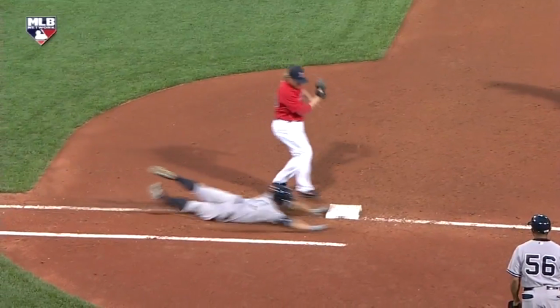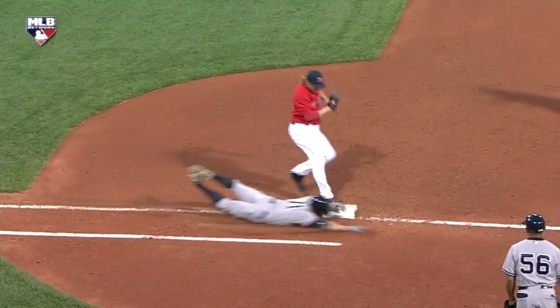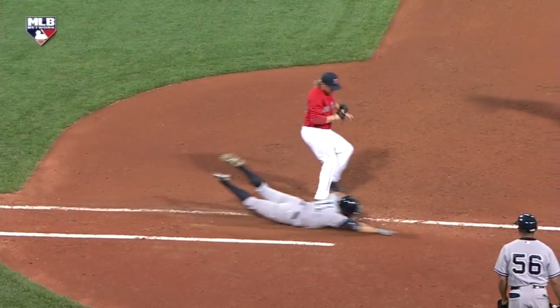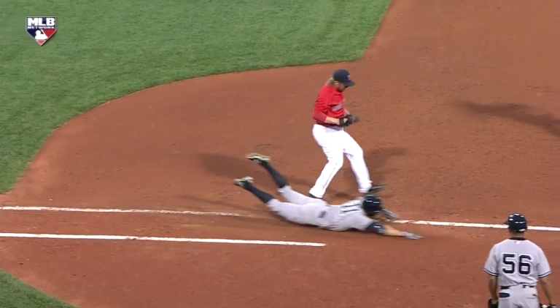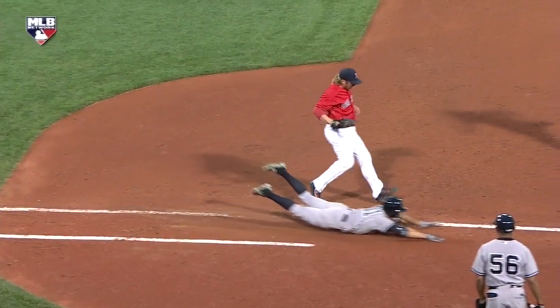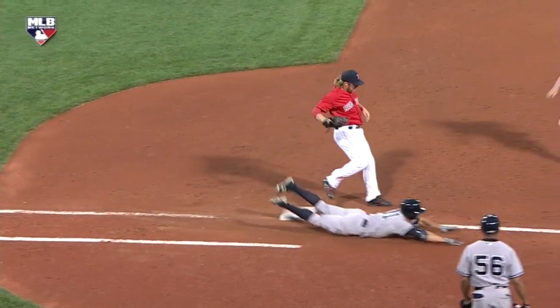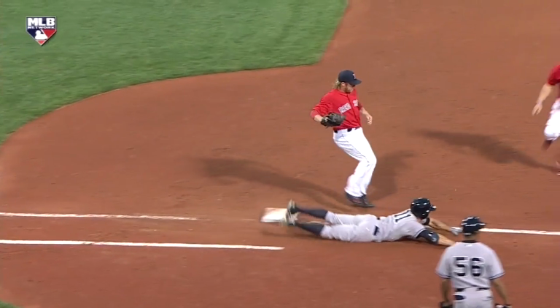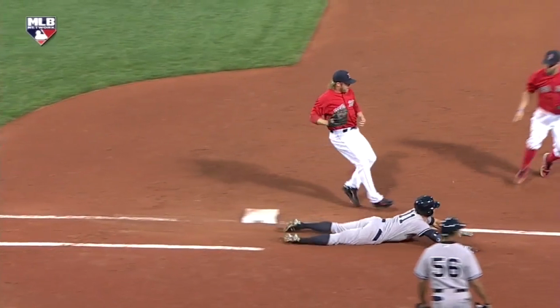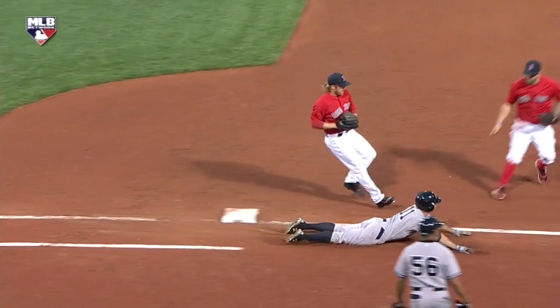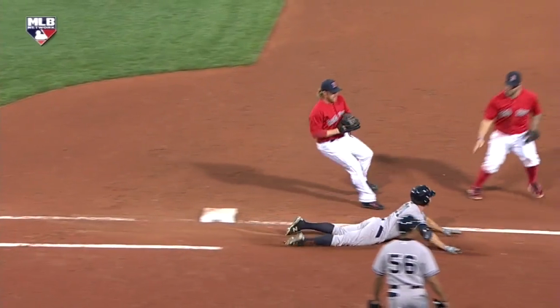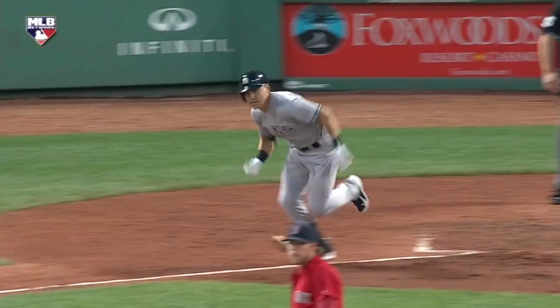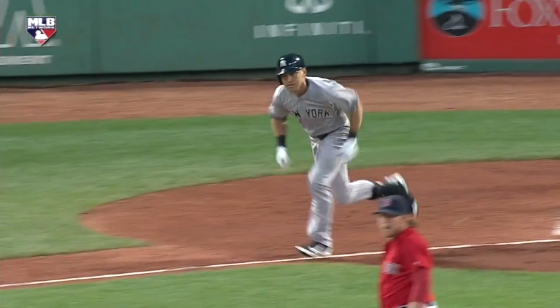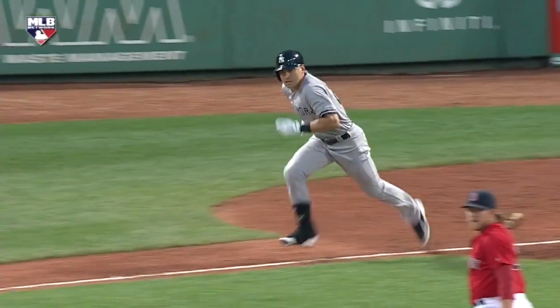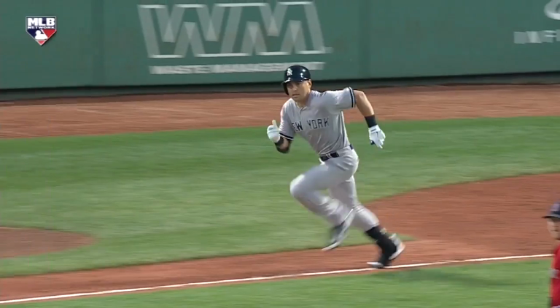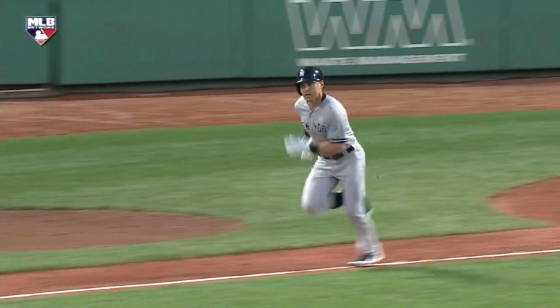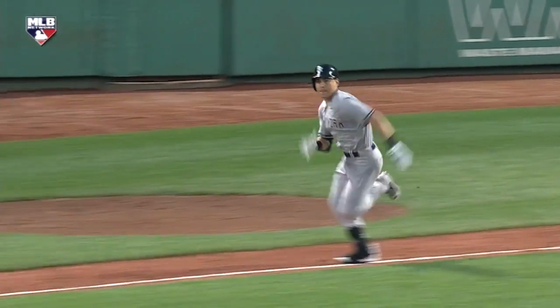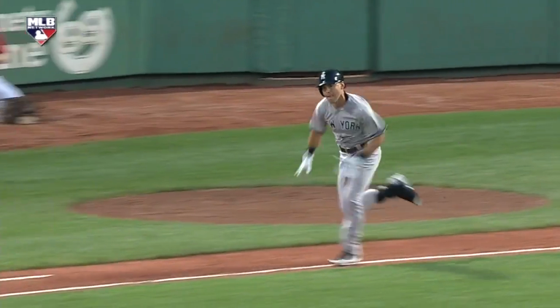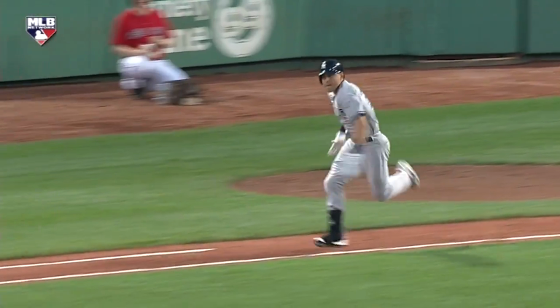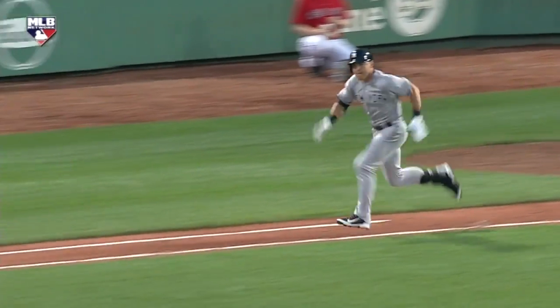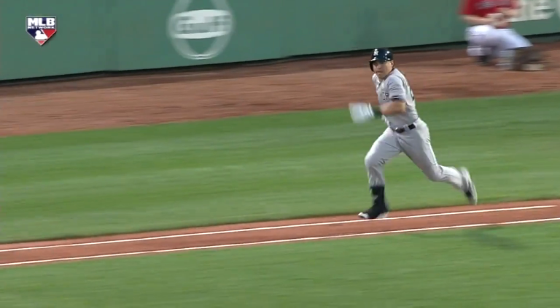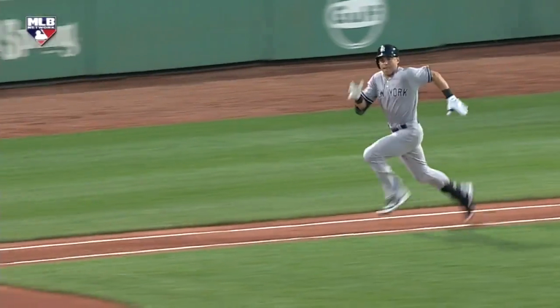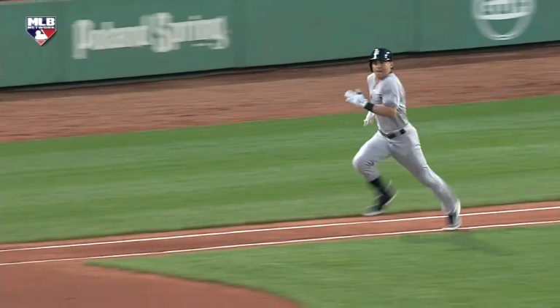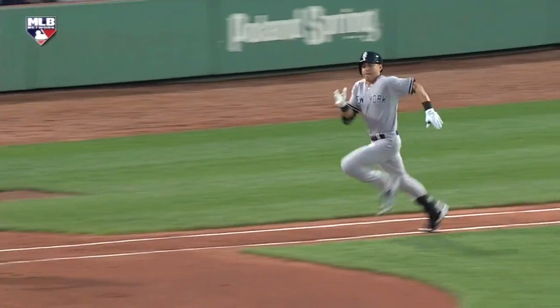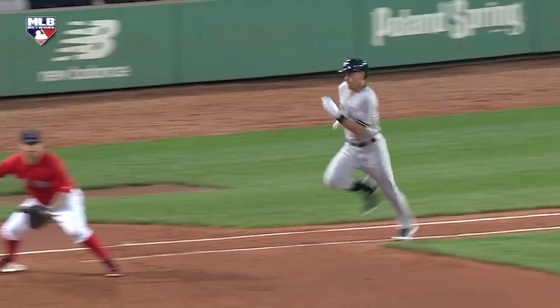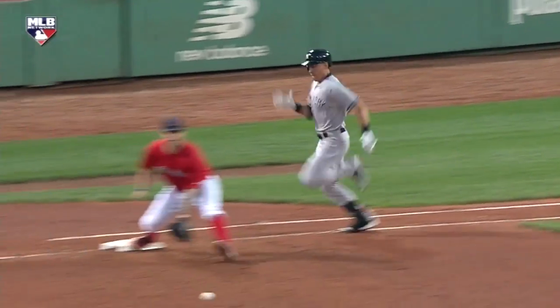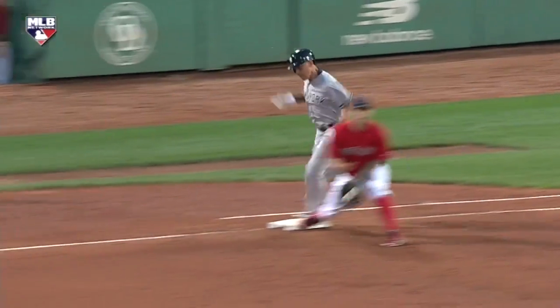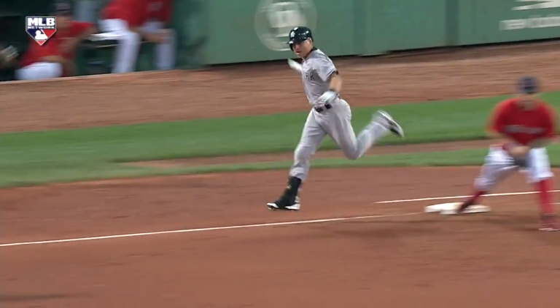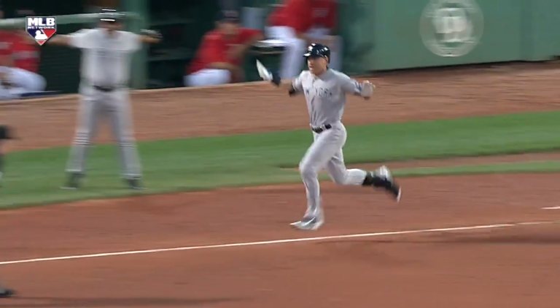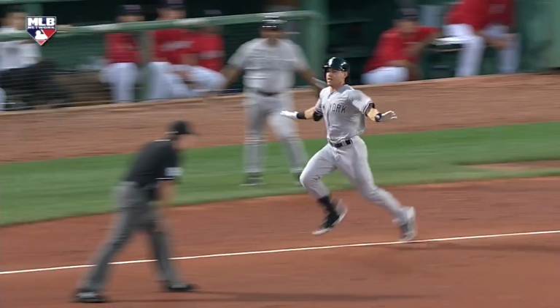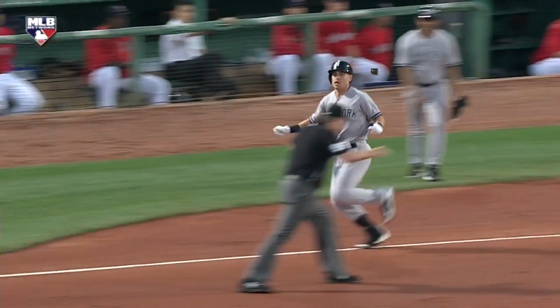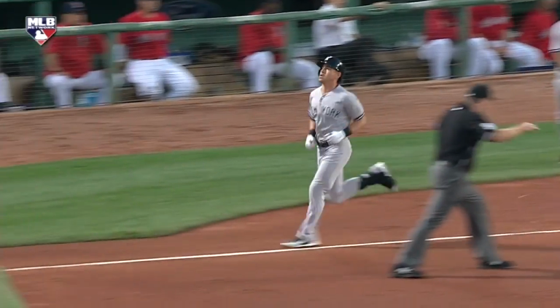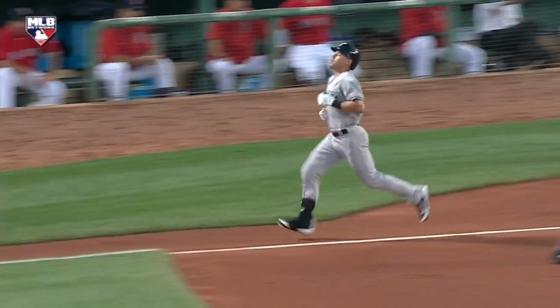Gardner, 4.05 from home to first. Ellsbury at 4.33. He kind of assumed the ground ball in the beginning of his path to first was going to be caught, and then kicked it into afterburners to beat it out at first.